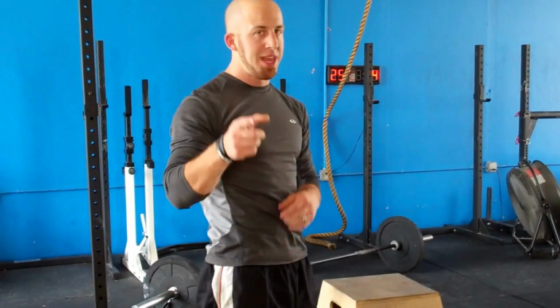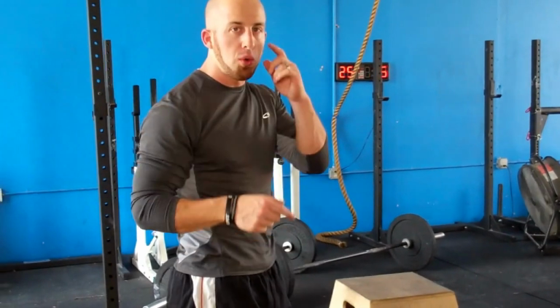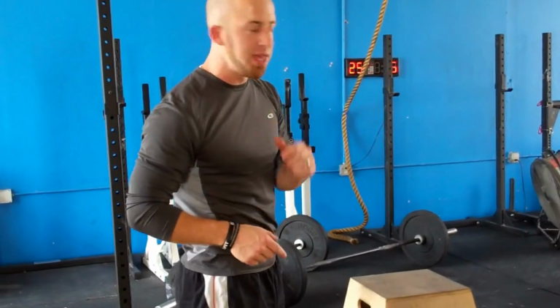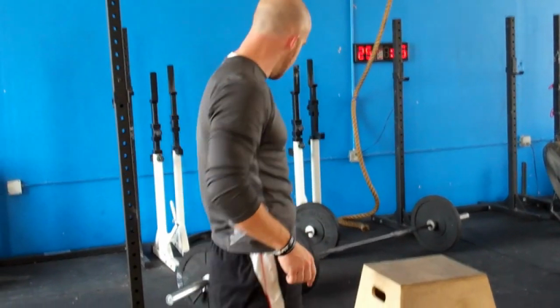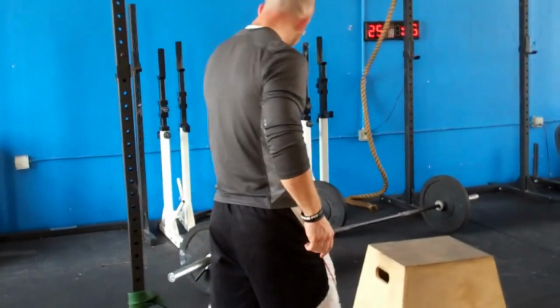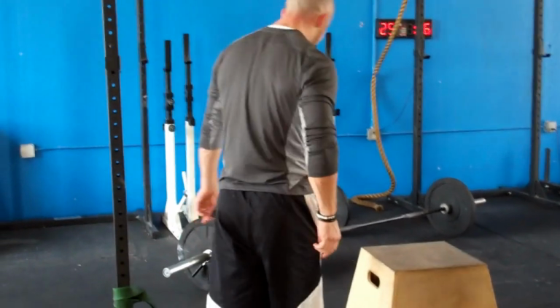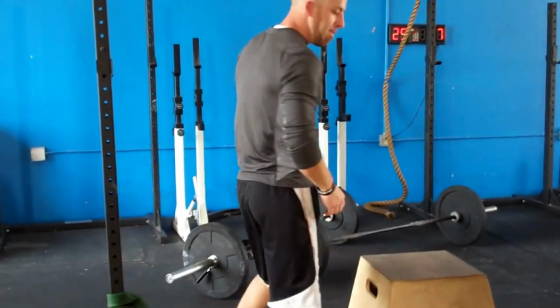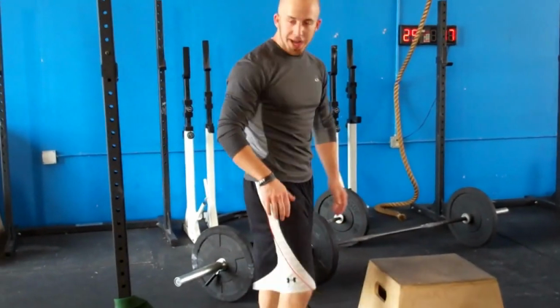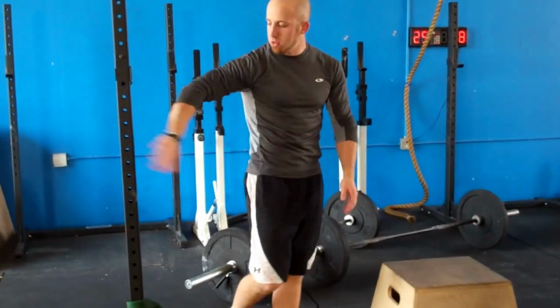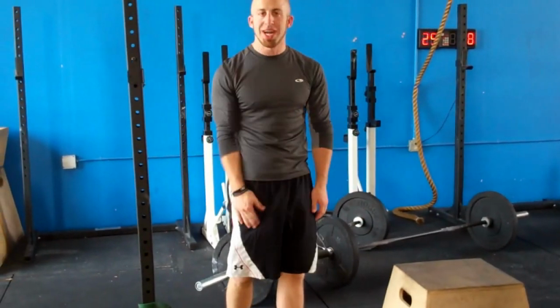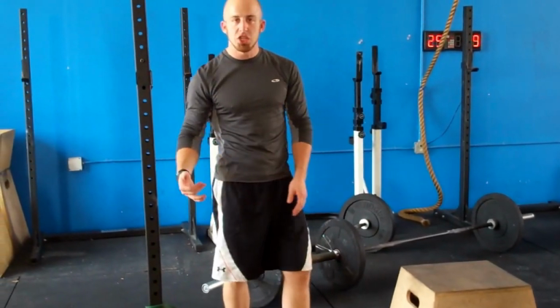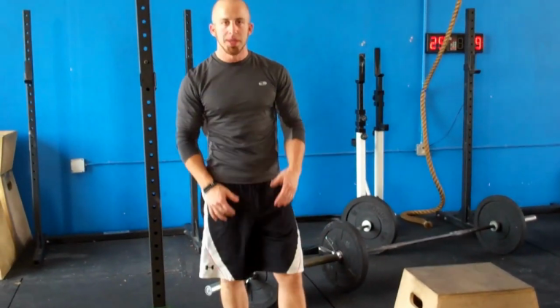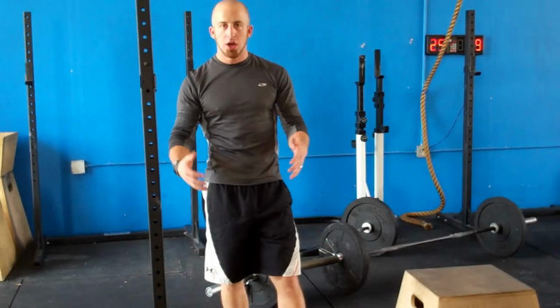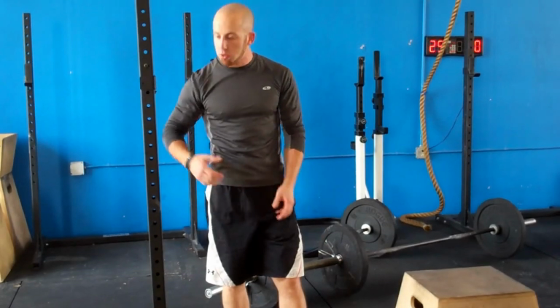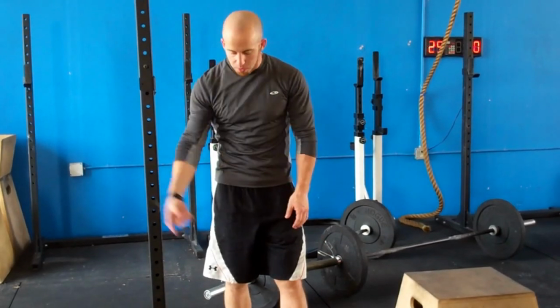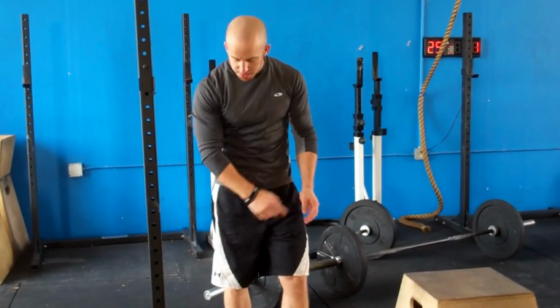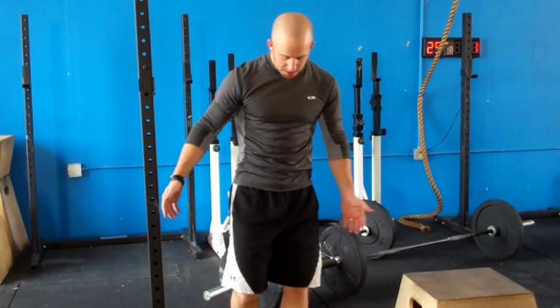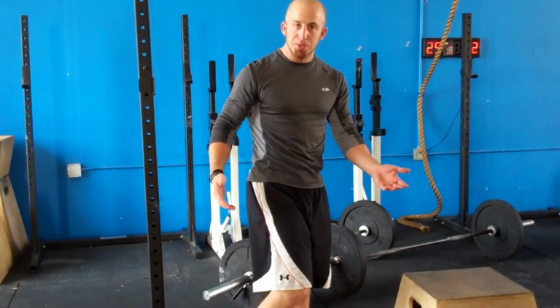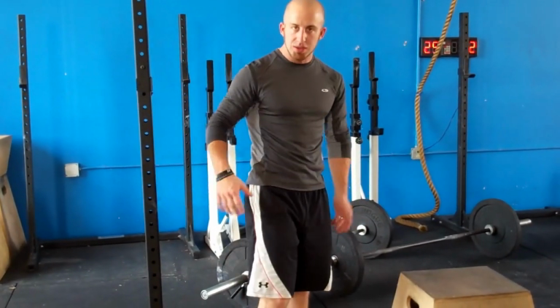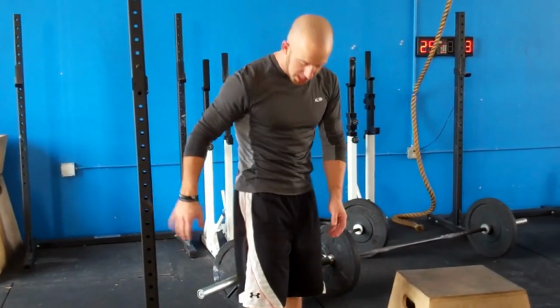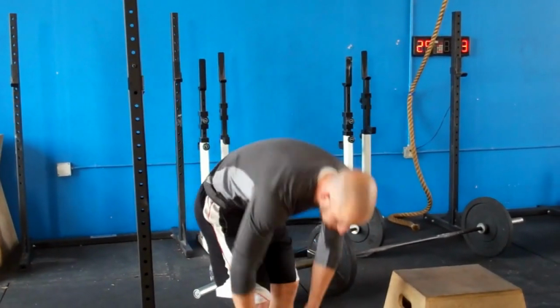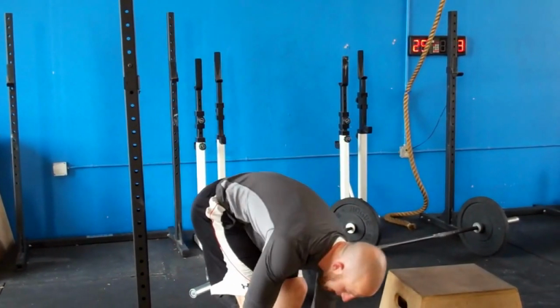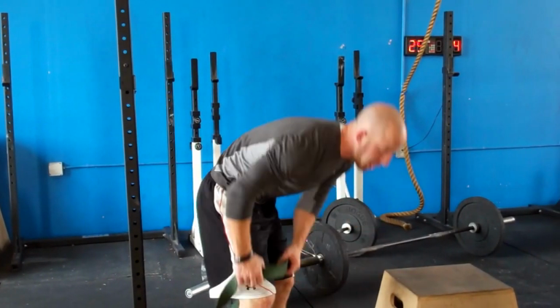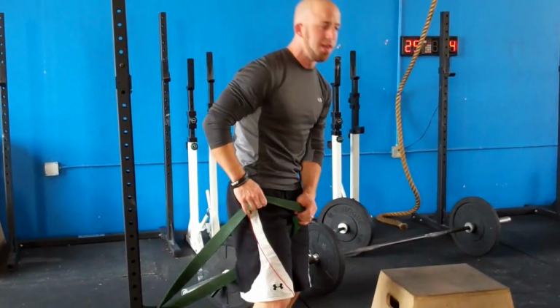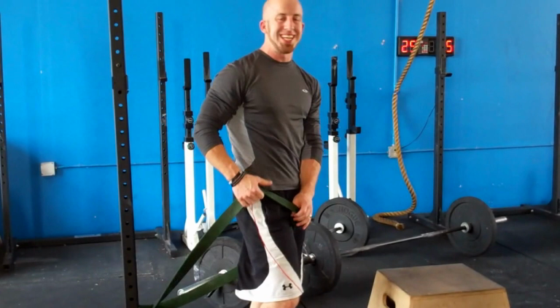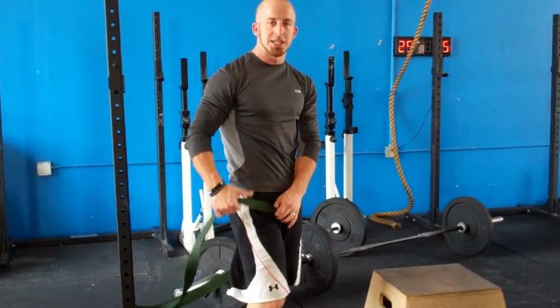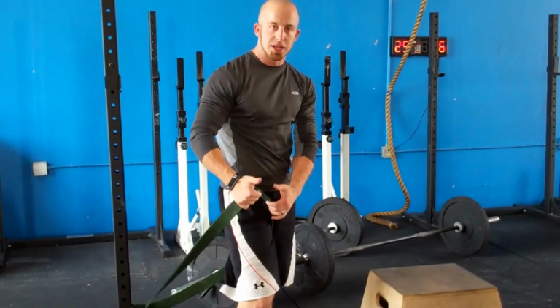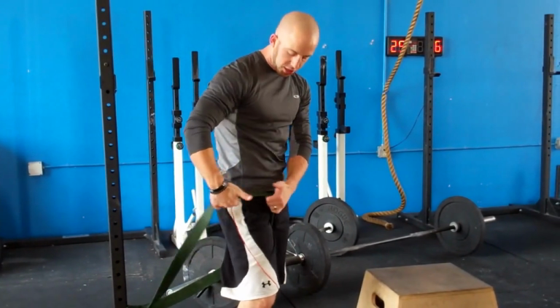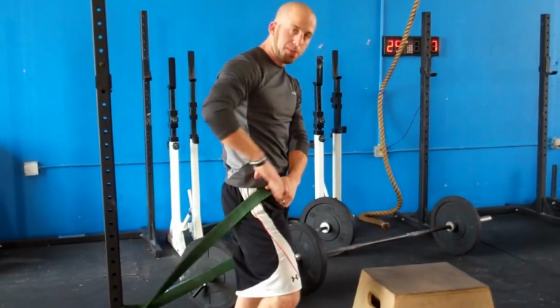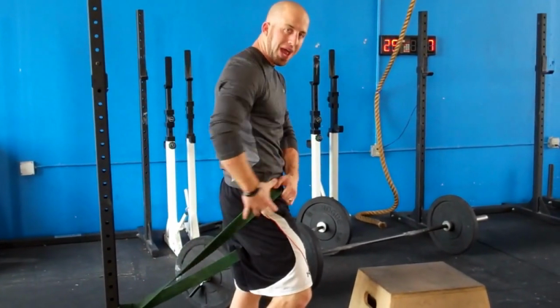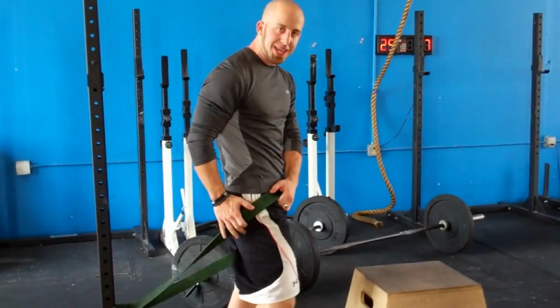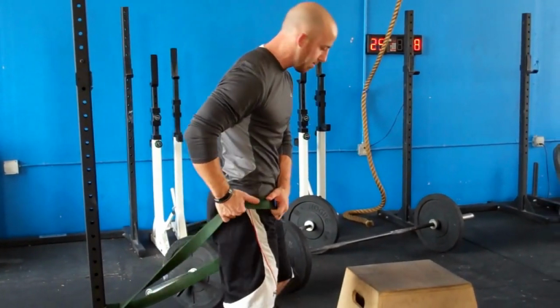A beautiful way to do that is simply take a band. You're going to find a post, whatever you've got in the gym or at home — you can wrap it around something, simply tie a post out to it. Get an elastic band, you're going to take it and wrap it up around that hip capsule.